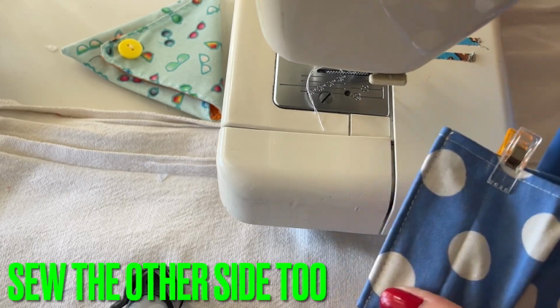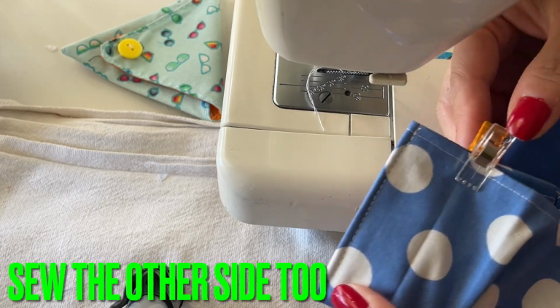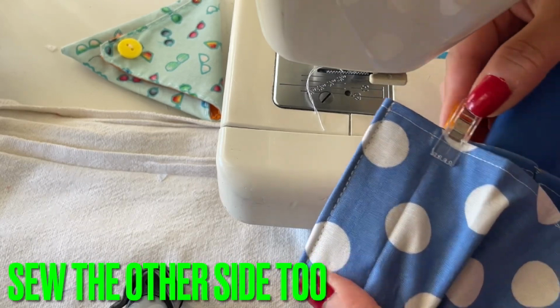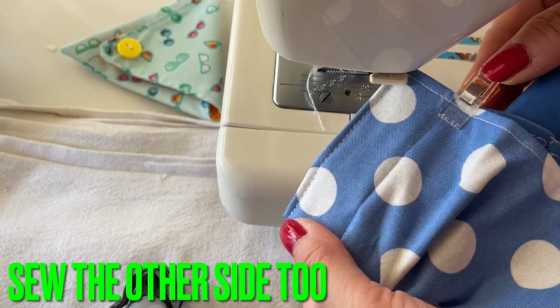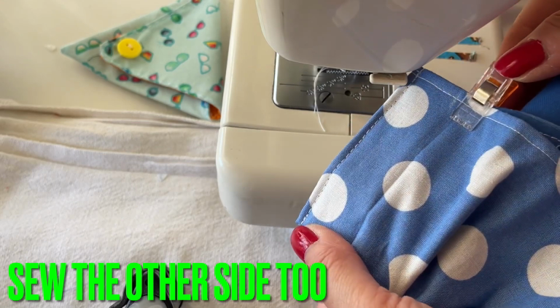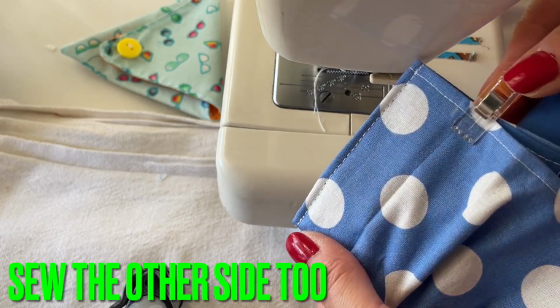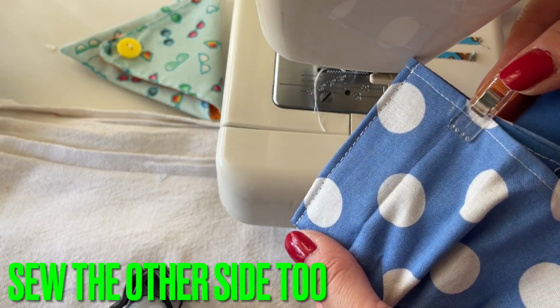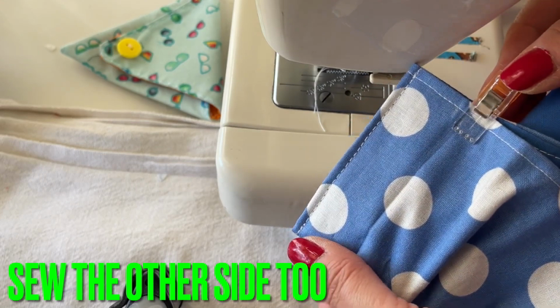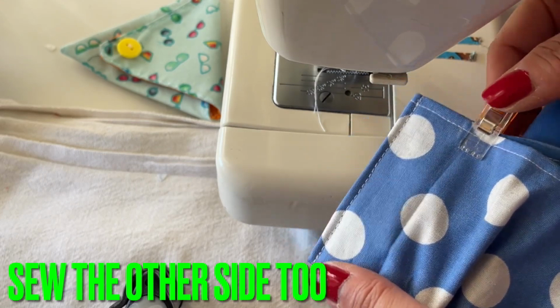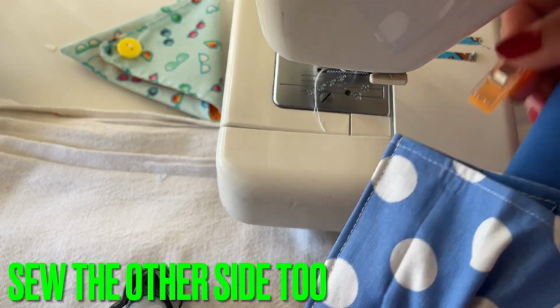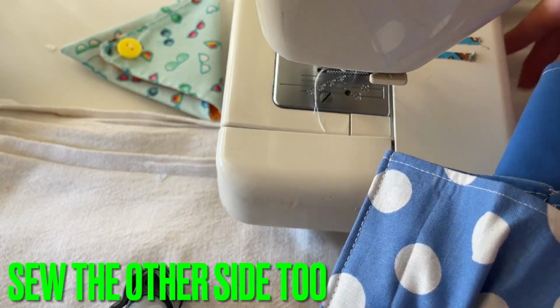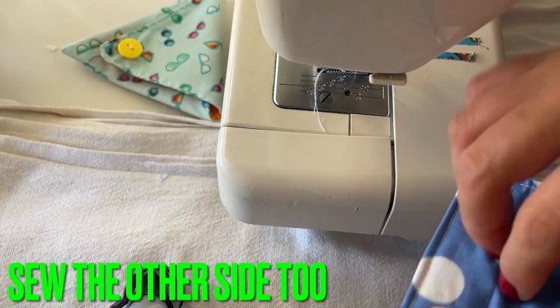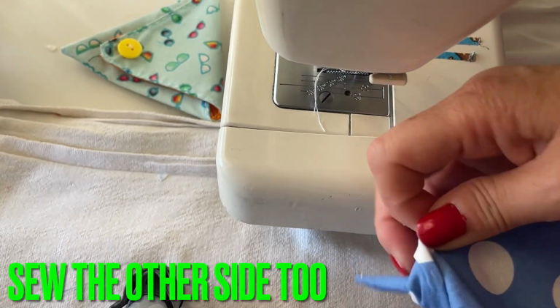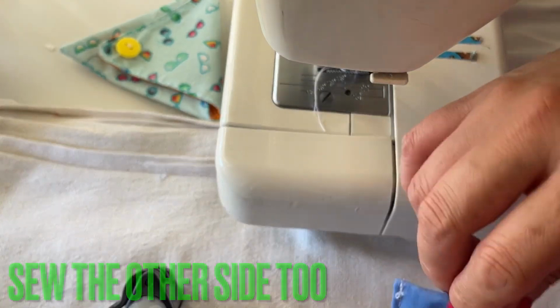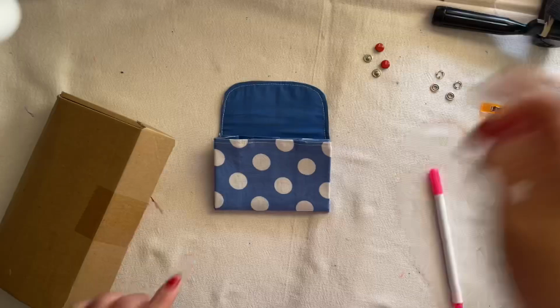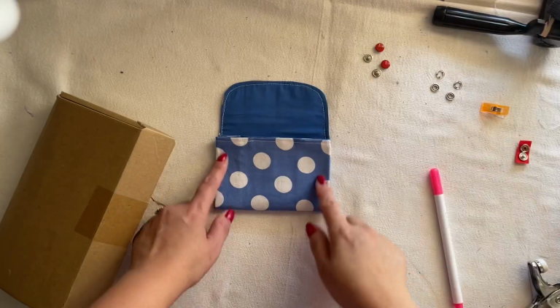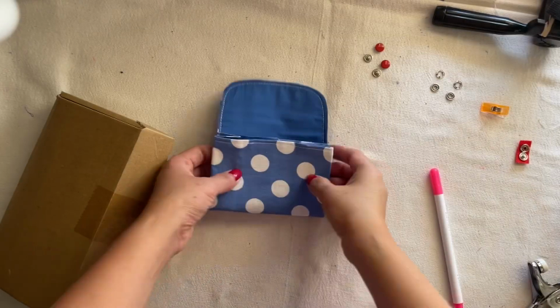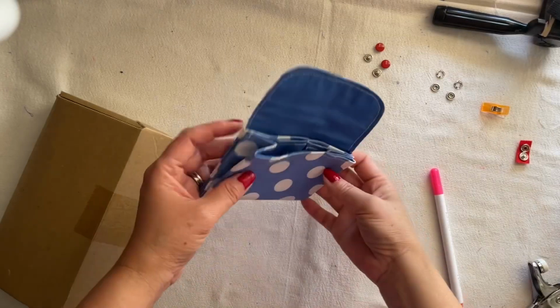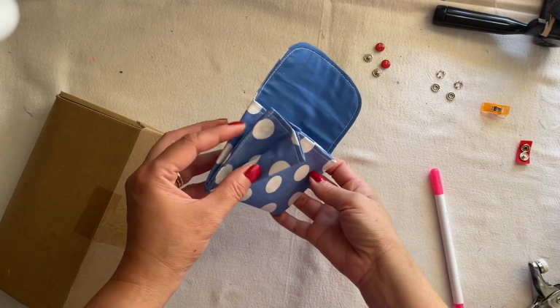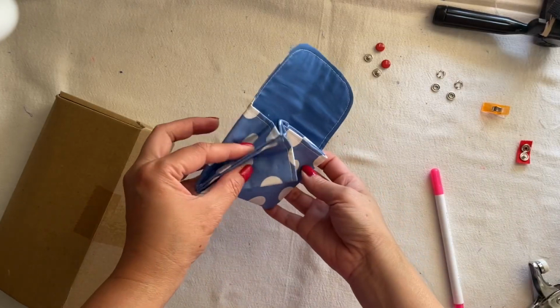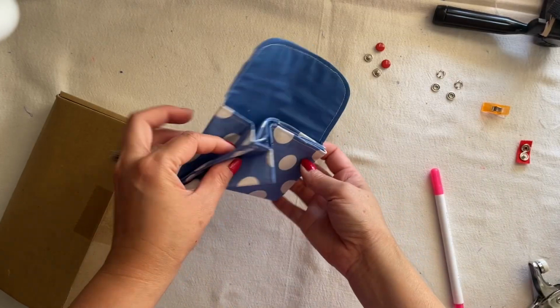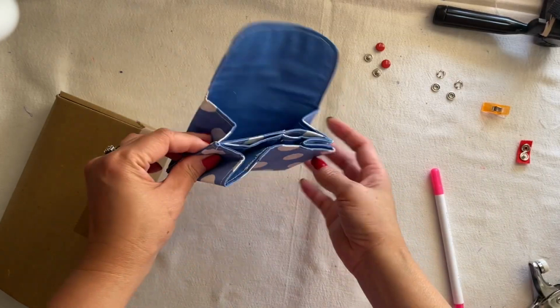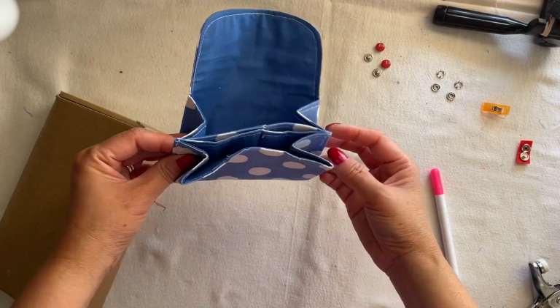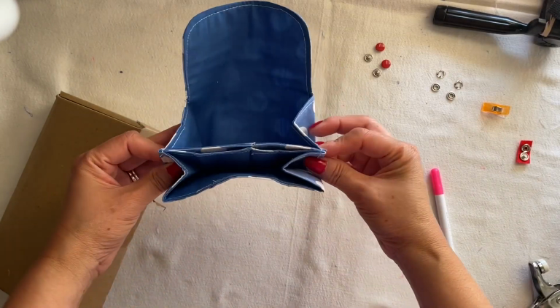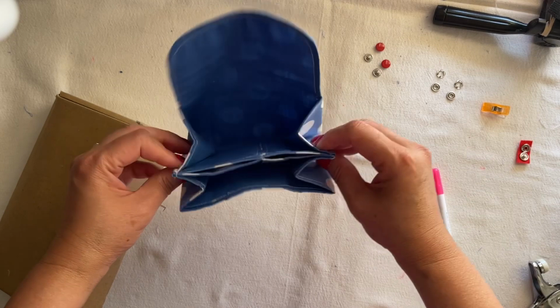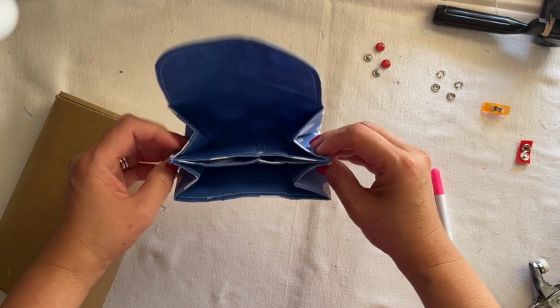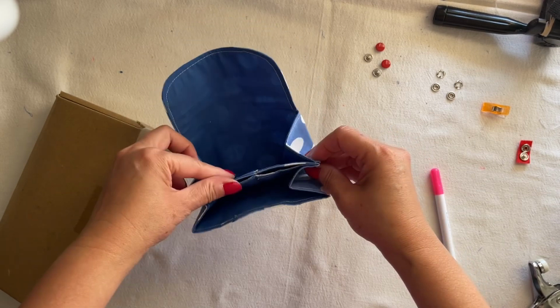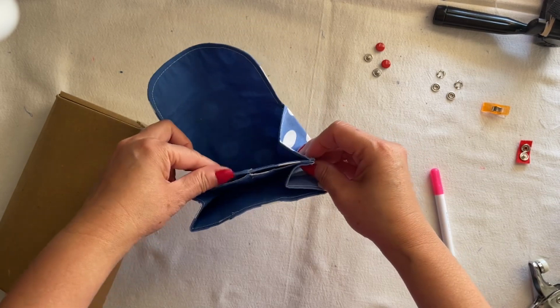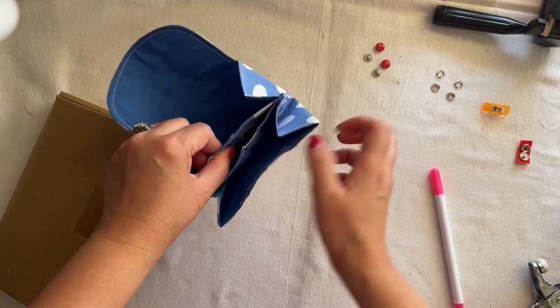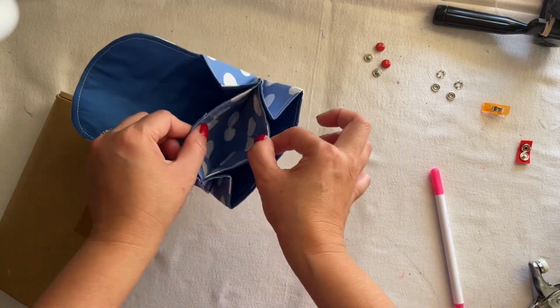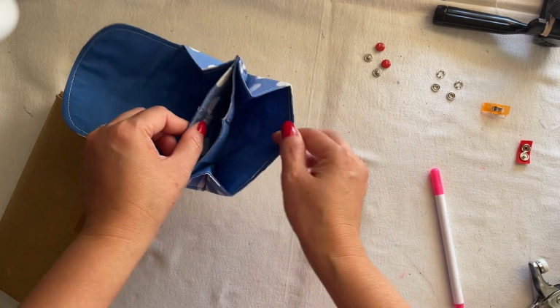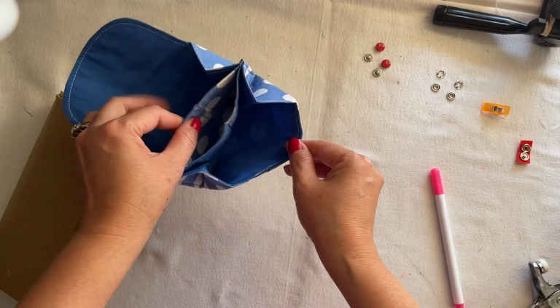Look at this — so nice! Let me take this out. You can put it back on. This is finished — you see we sewed this one and it stays like that. Now I have three slots right here.